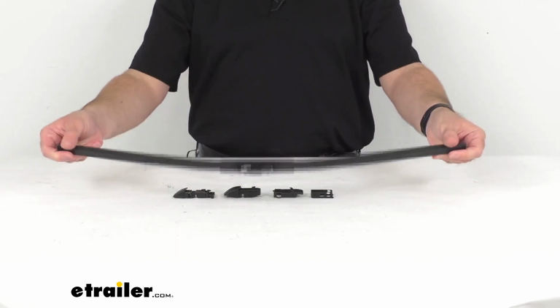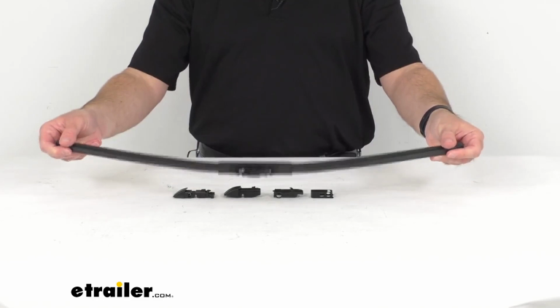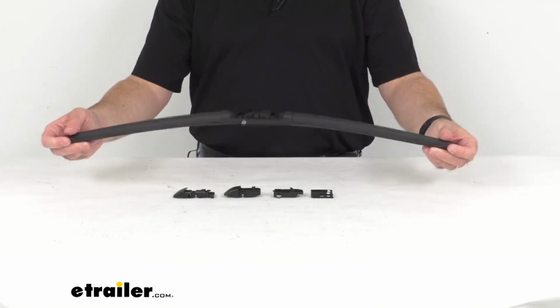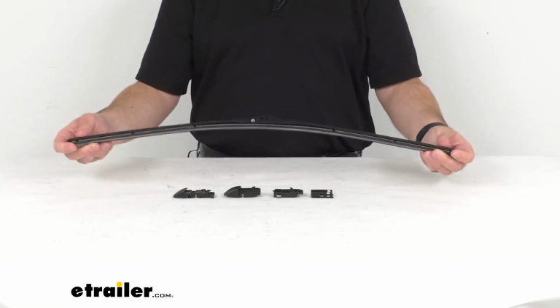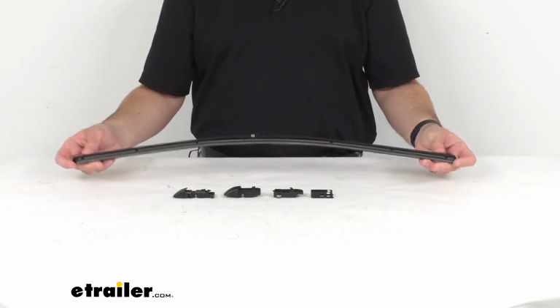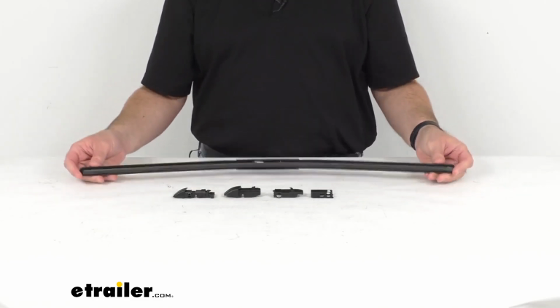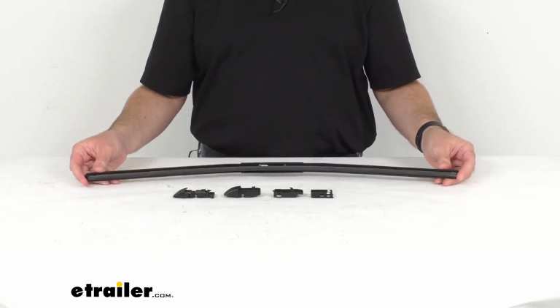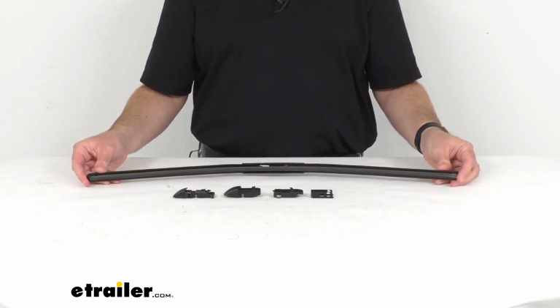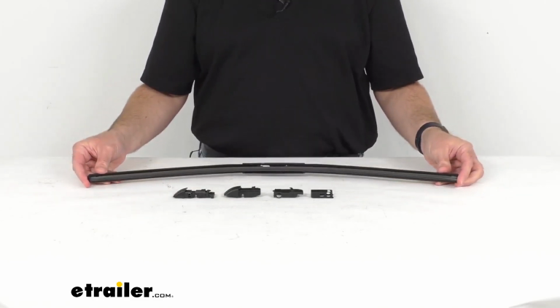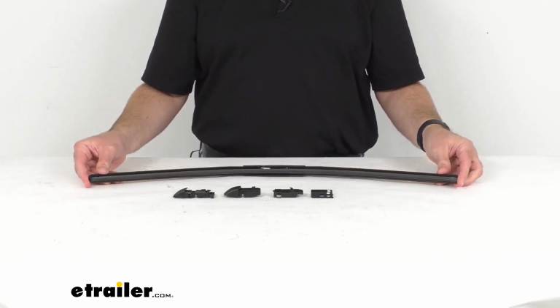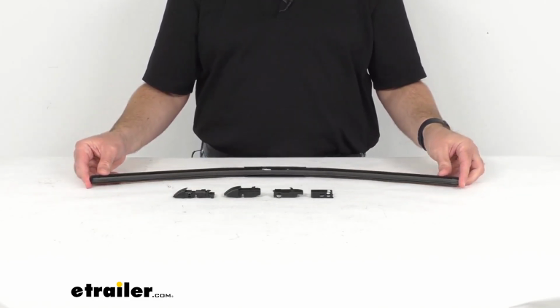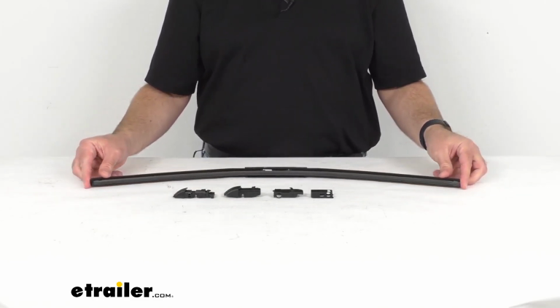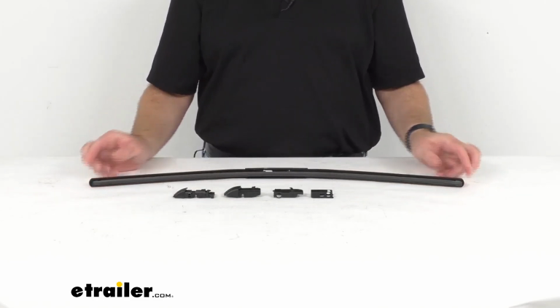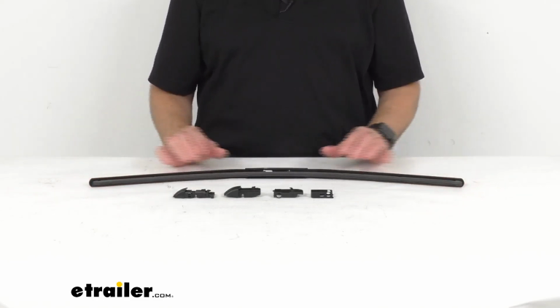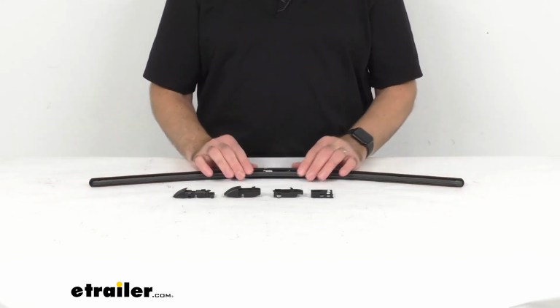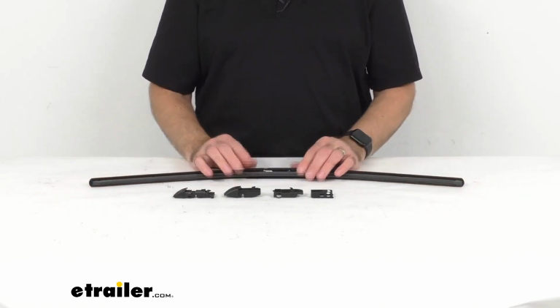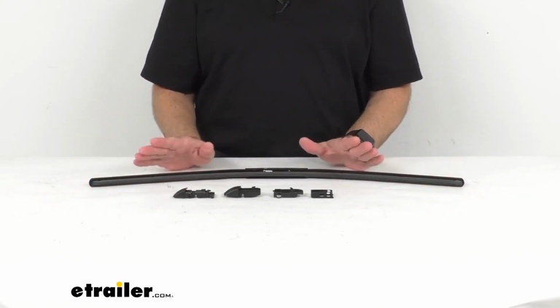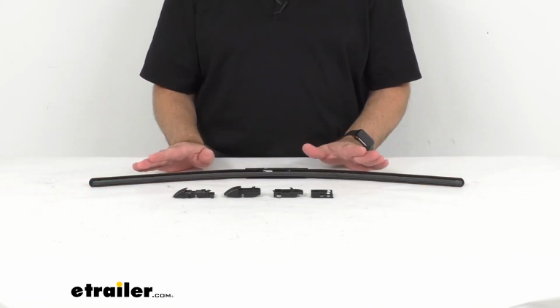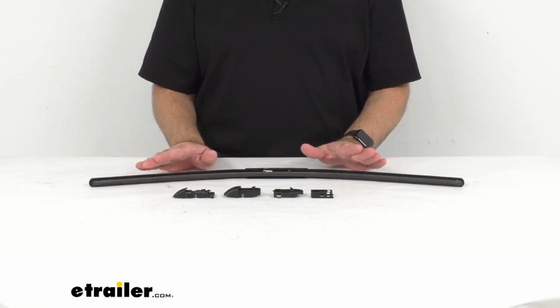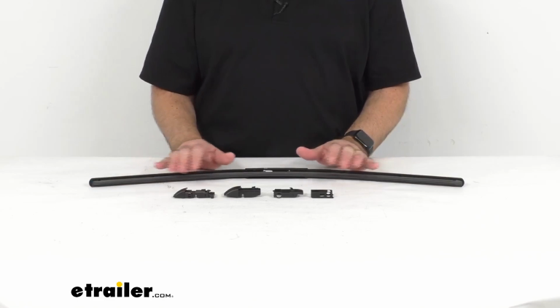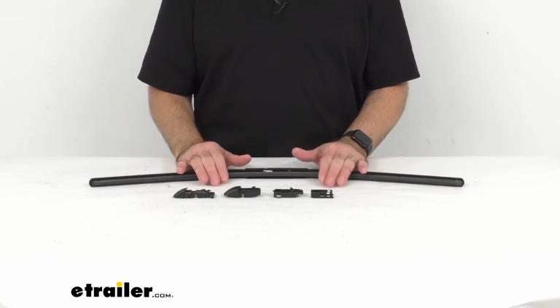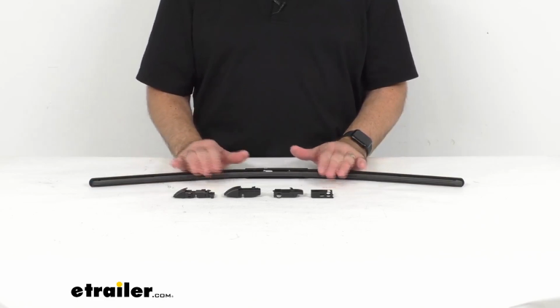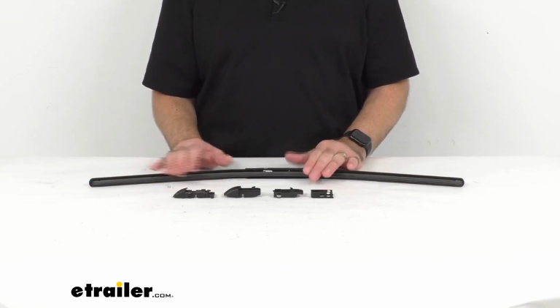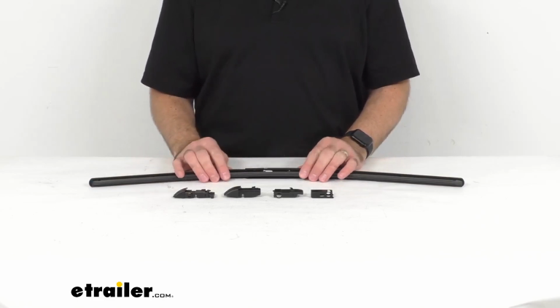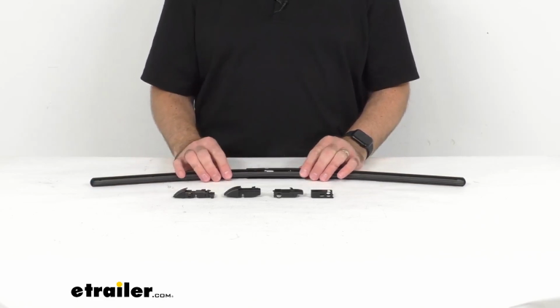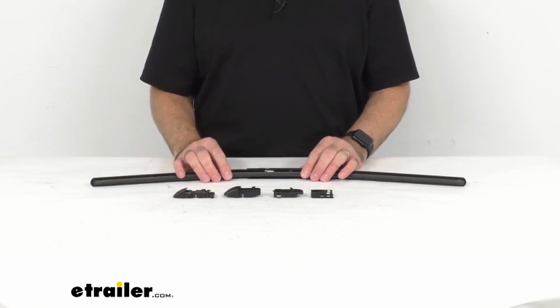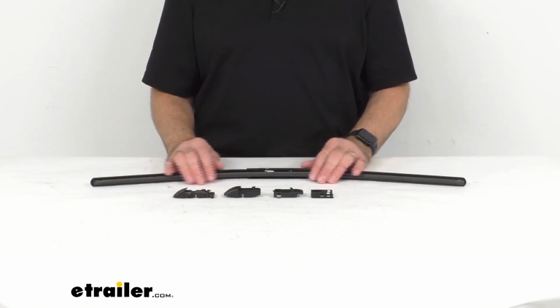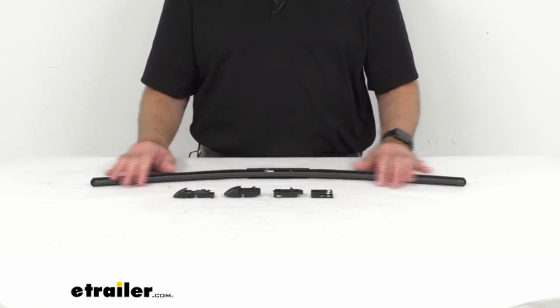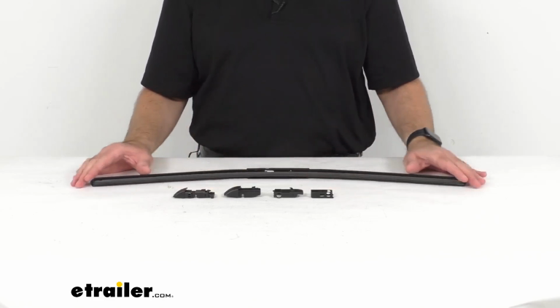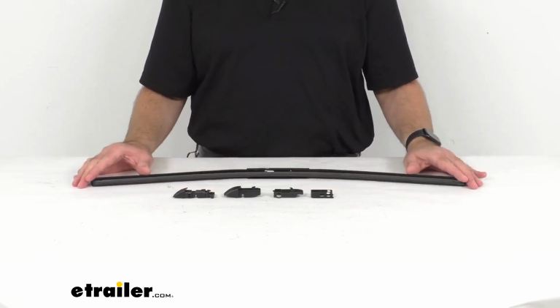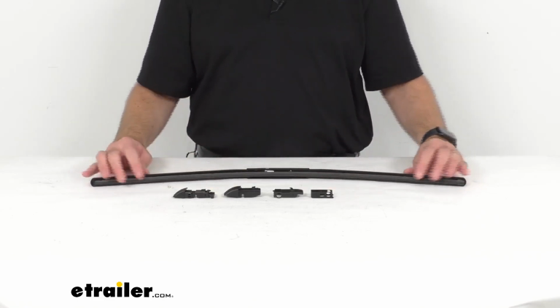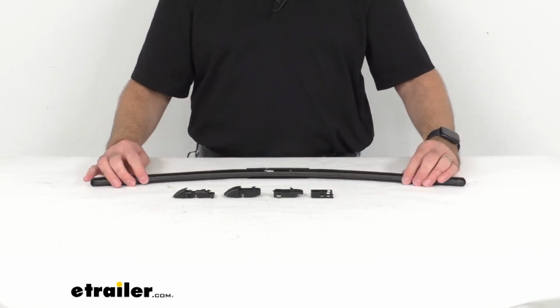You are going to get one 28 inch long wiper blade, so if you need another wiper blade of the same size or of a different size, that's just something you would have to add to your order.